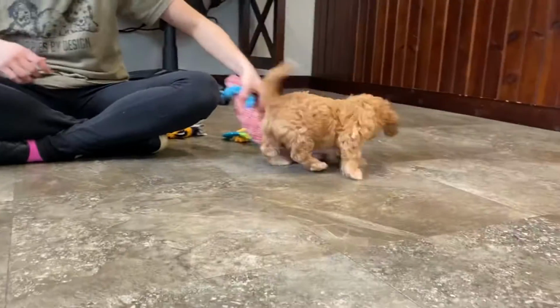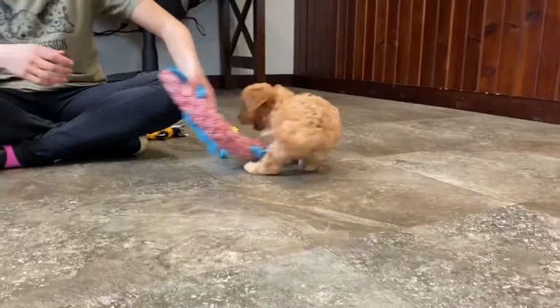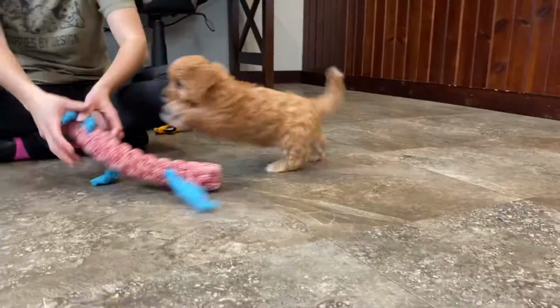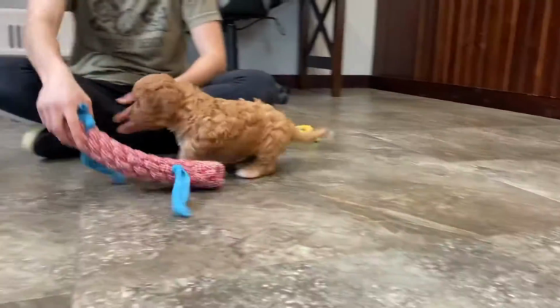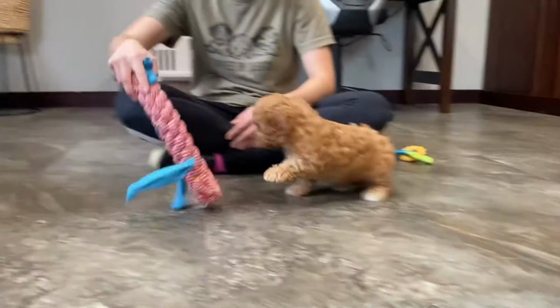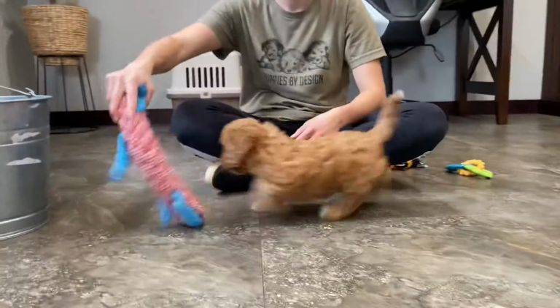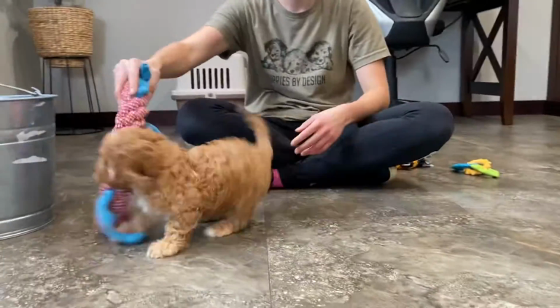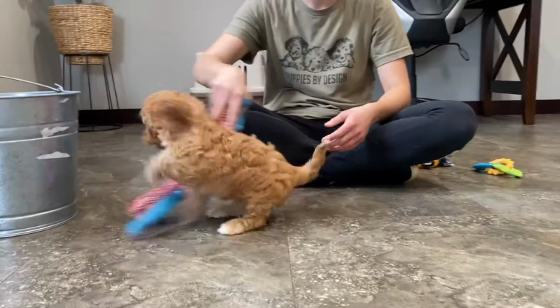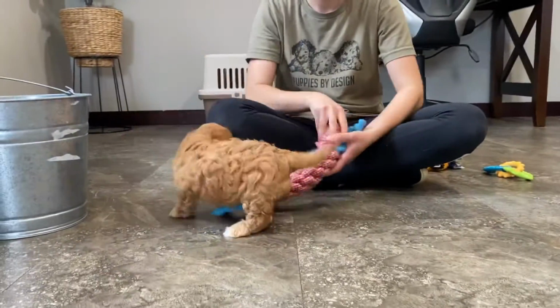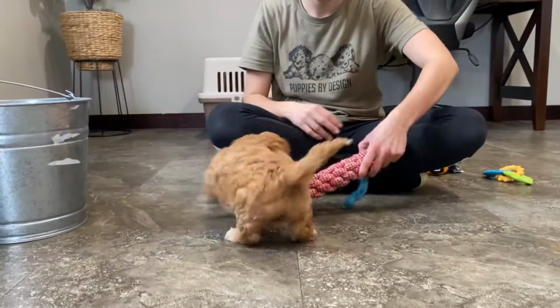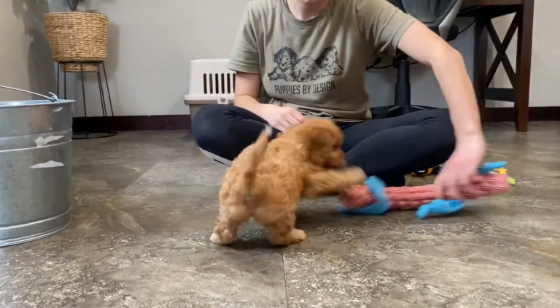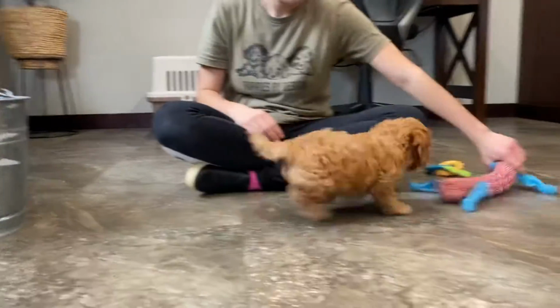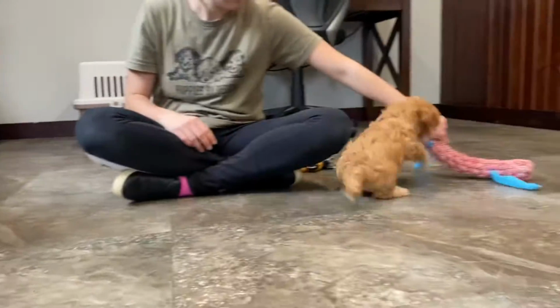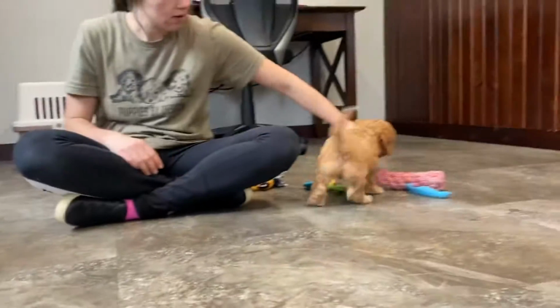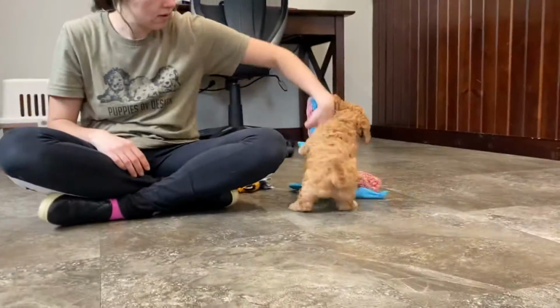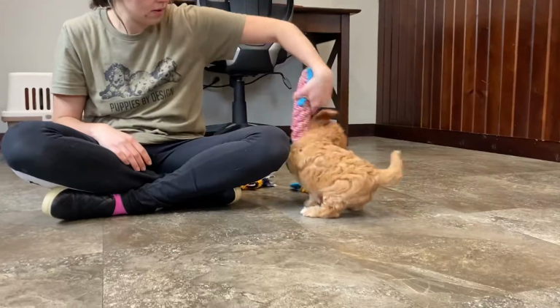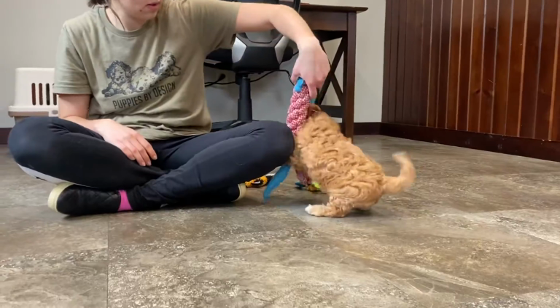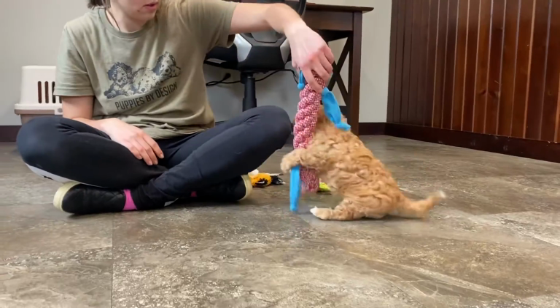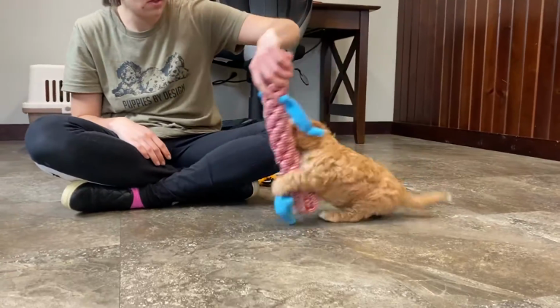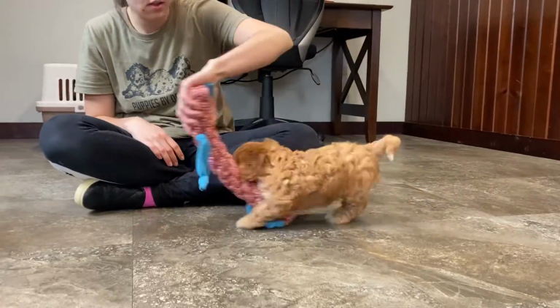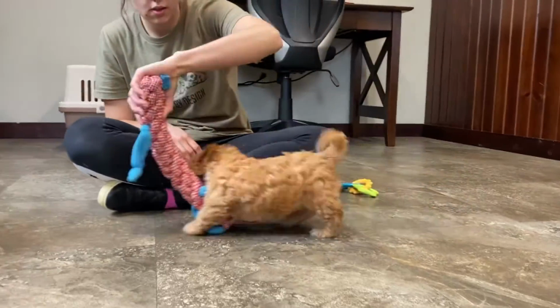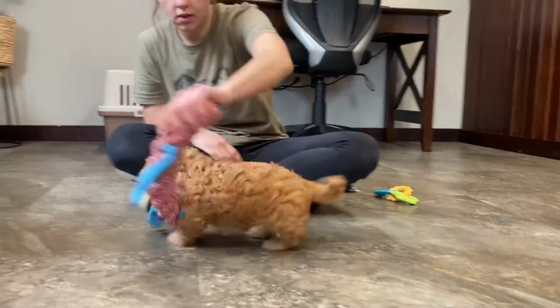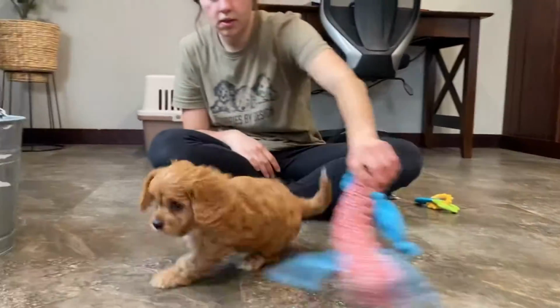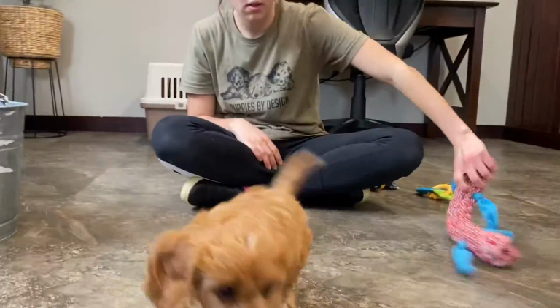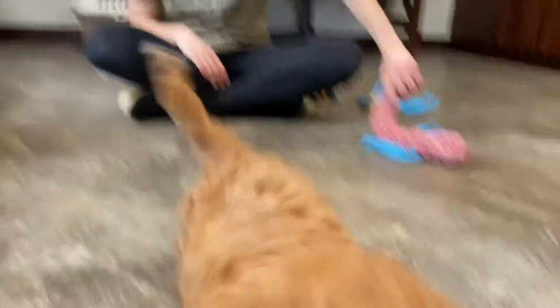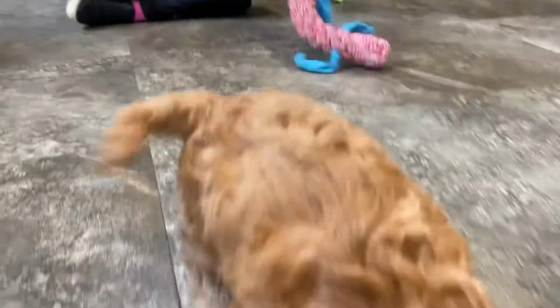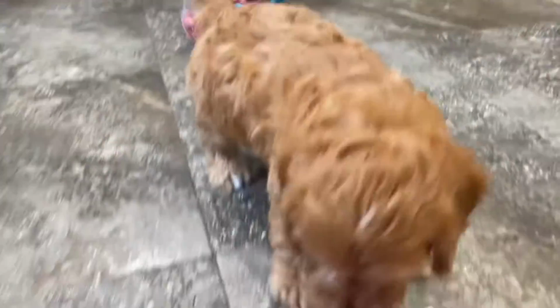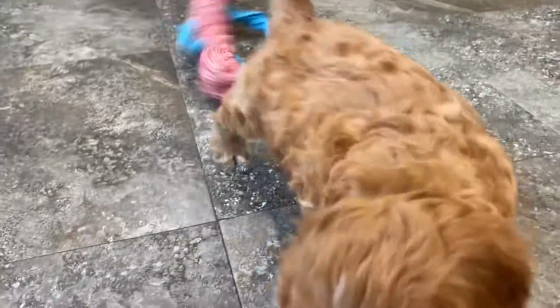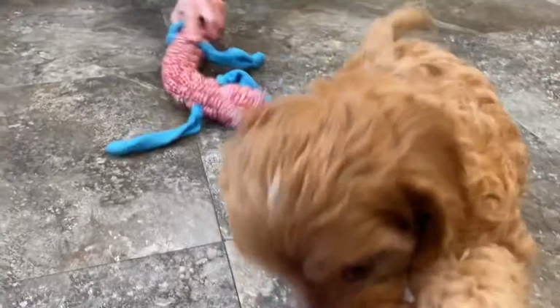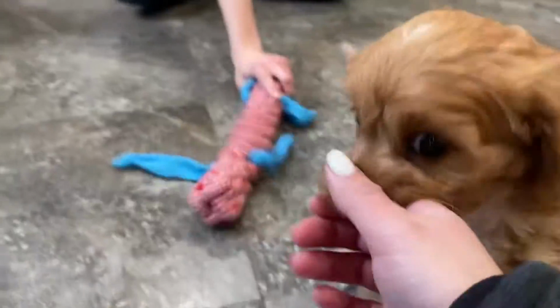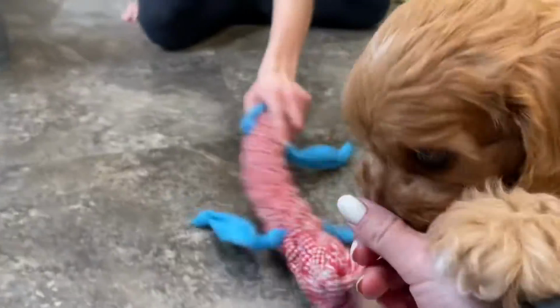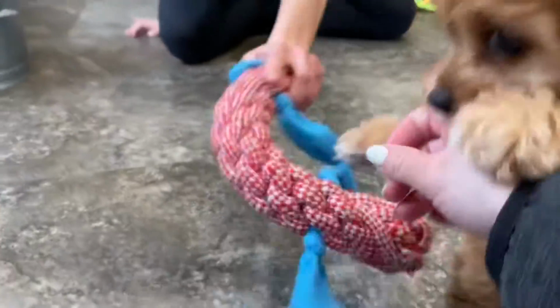Hello, this is Harmony. Harmony's a female Cavapoo. She's got more of that lighter apricot color rather than the dark ruby. She's got a nice curly coat.